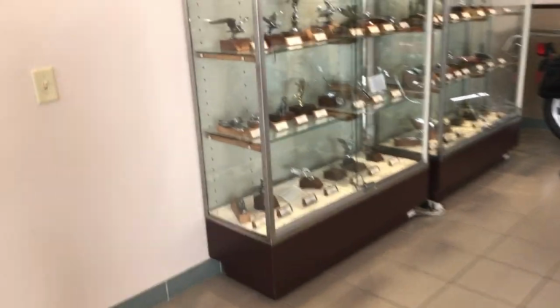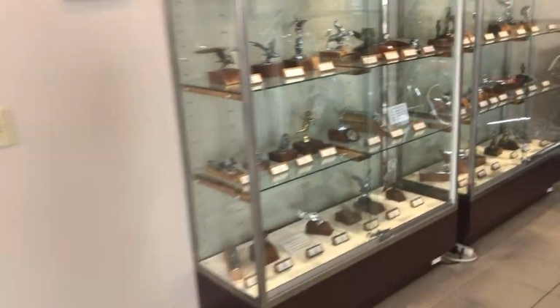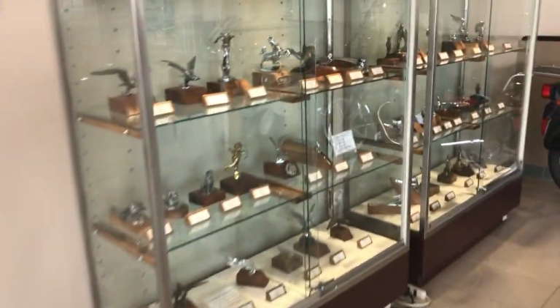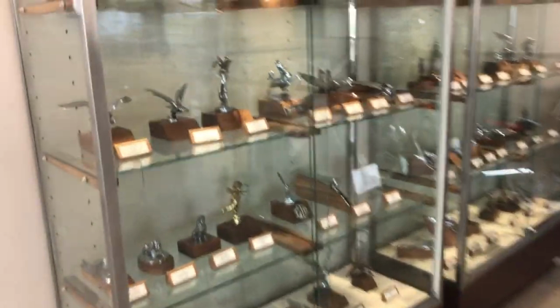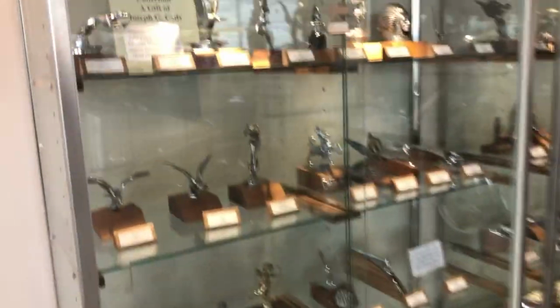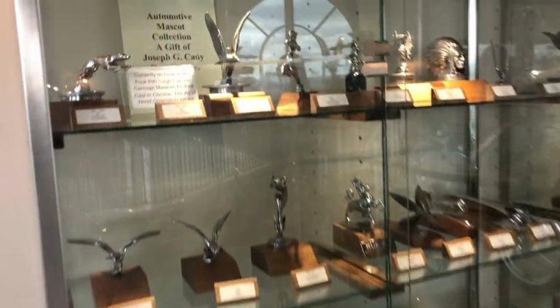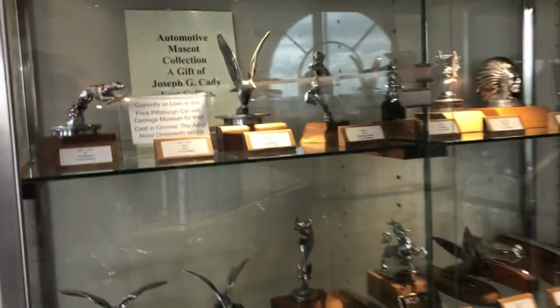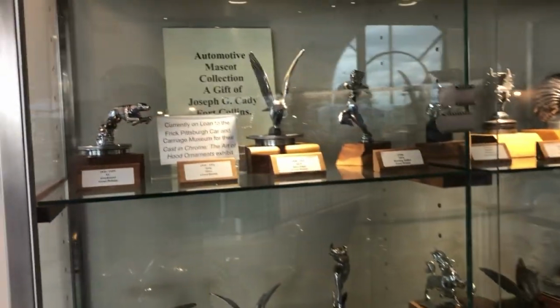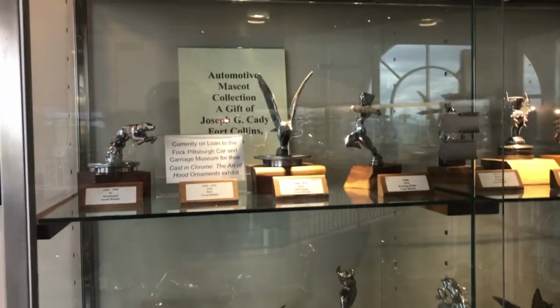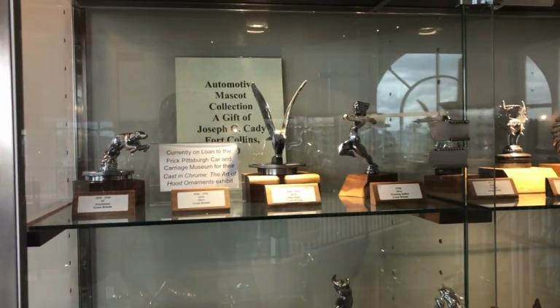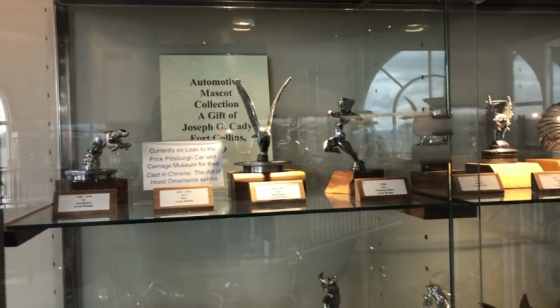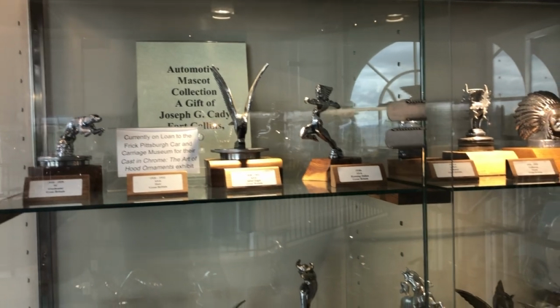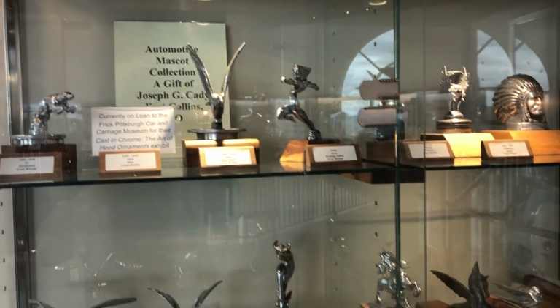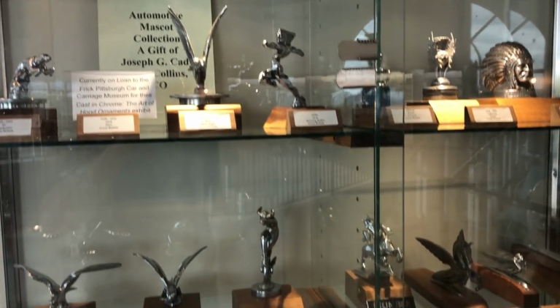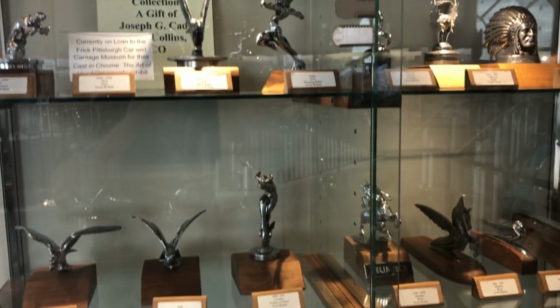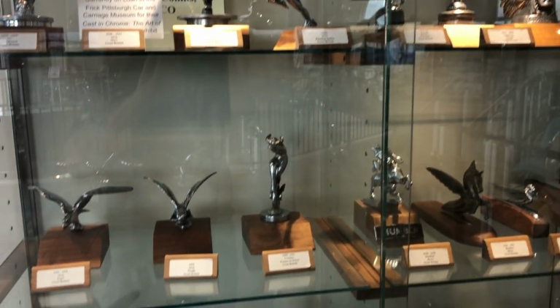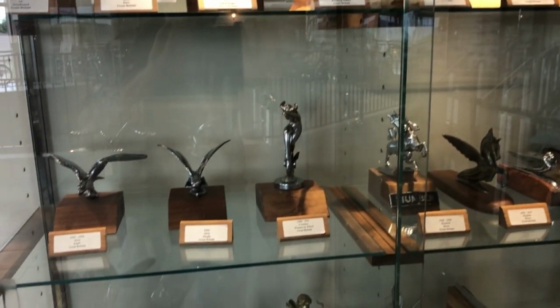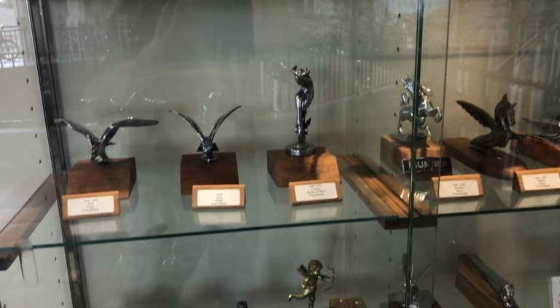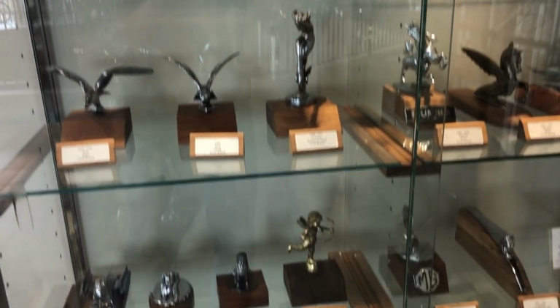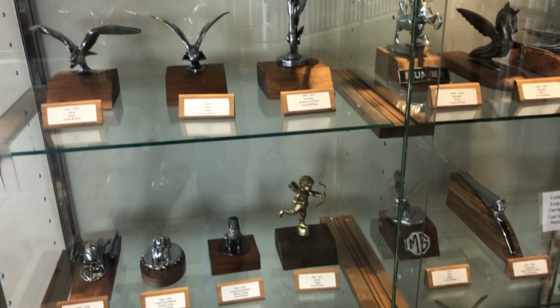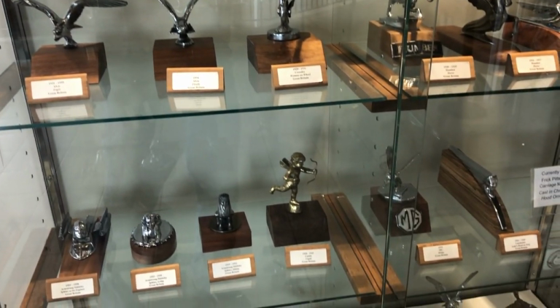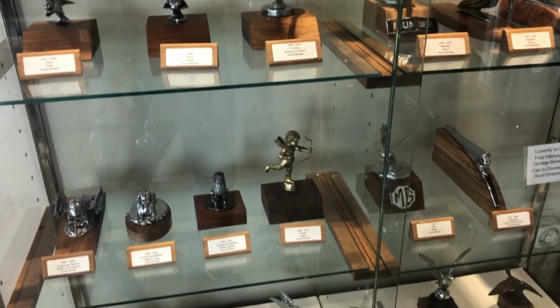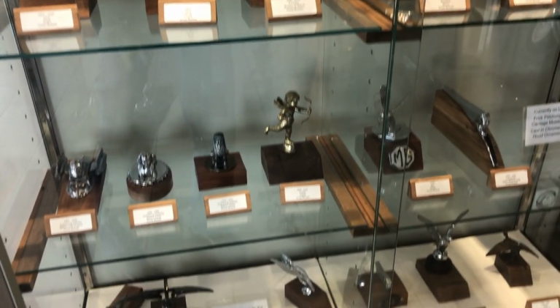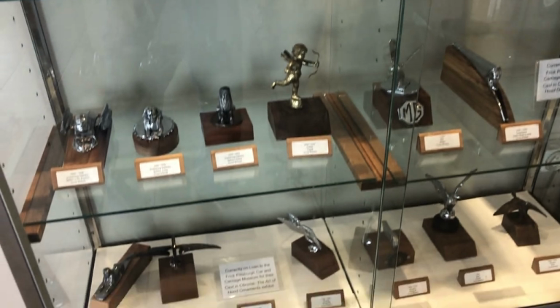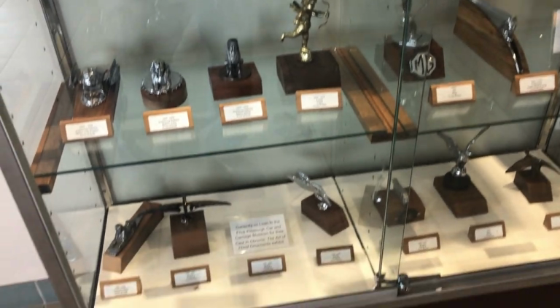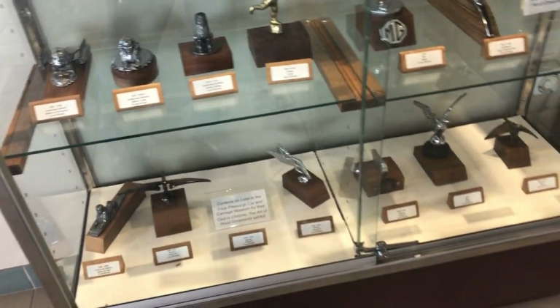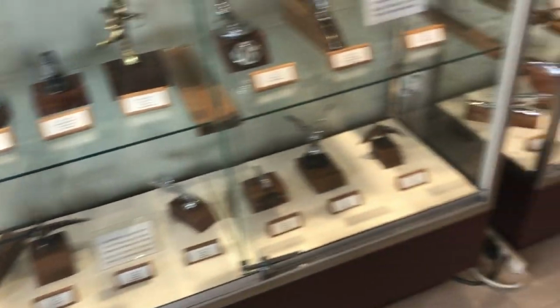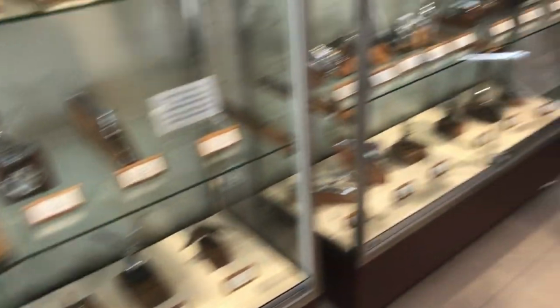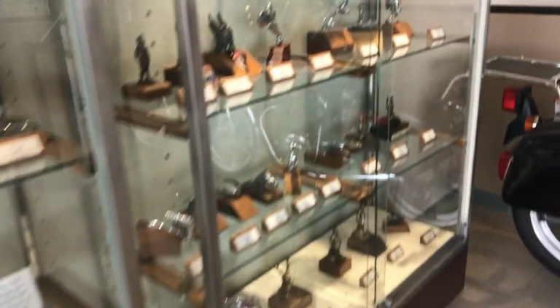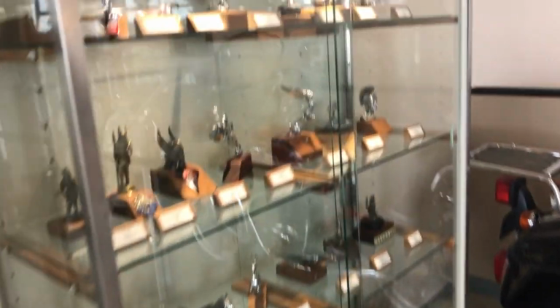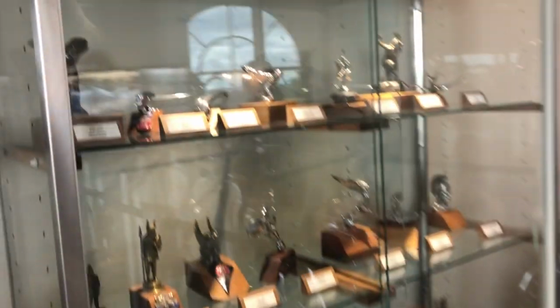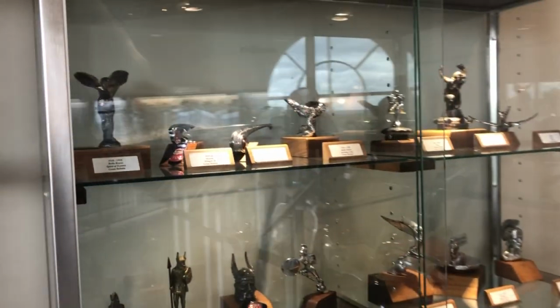More hood ornaments from Great Britain. More from Great Britain.